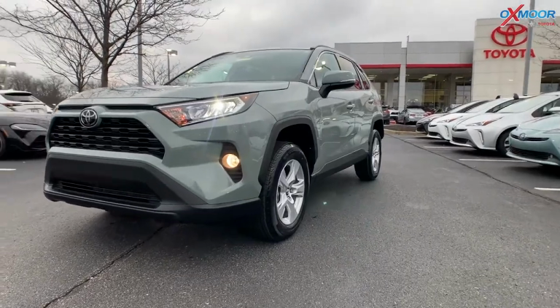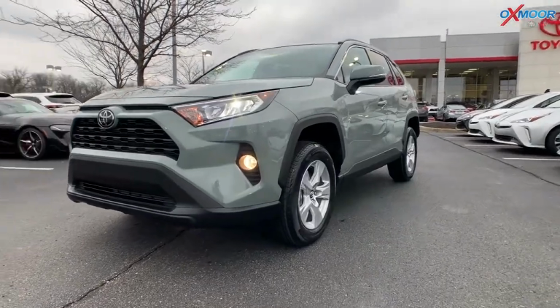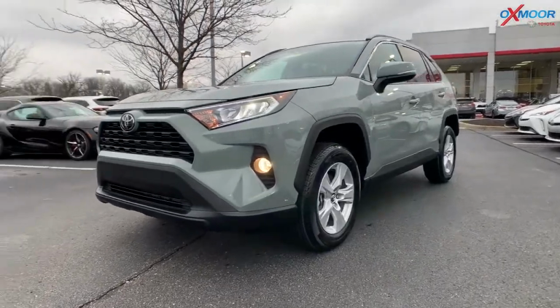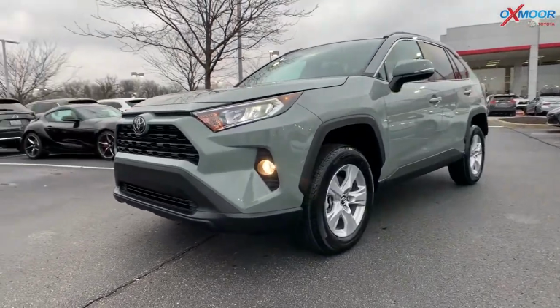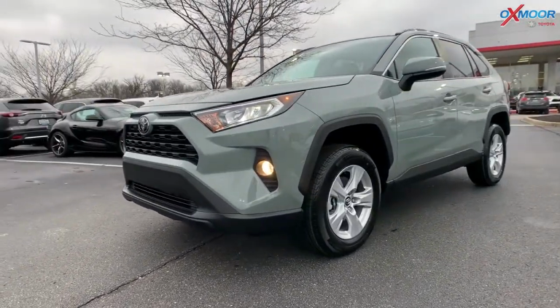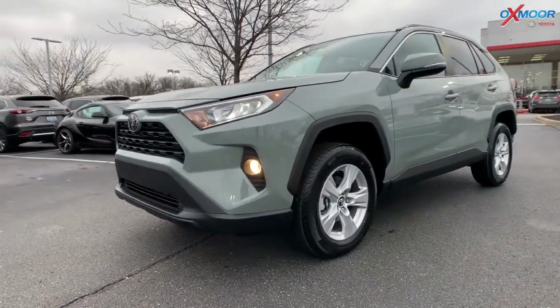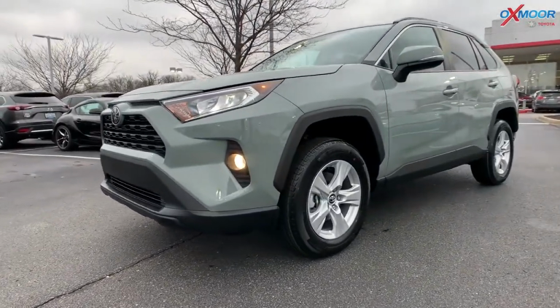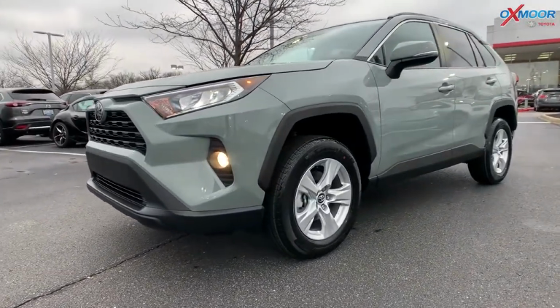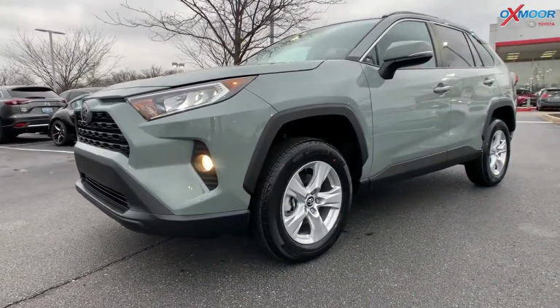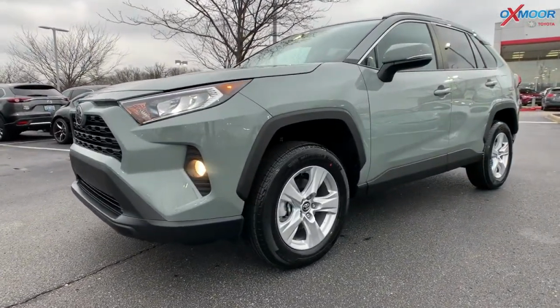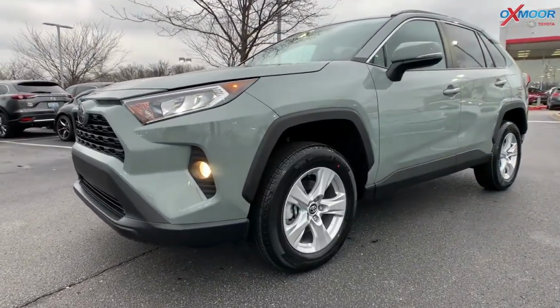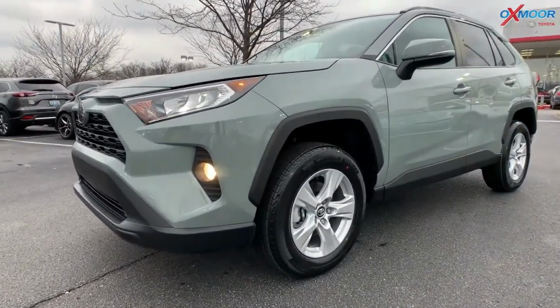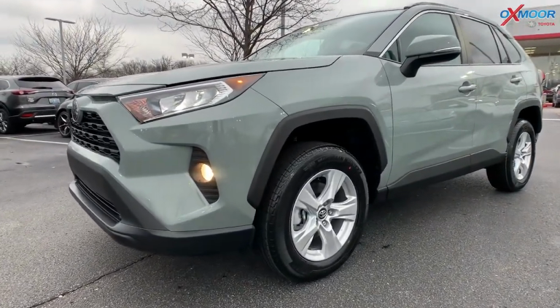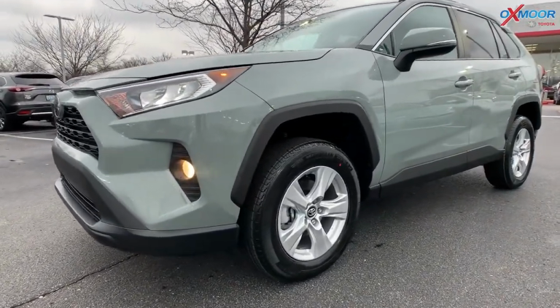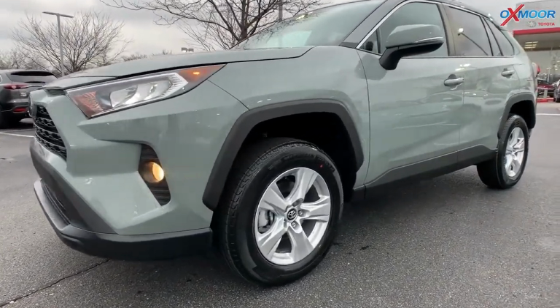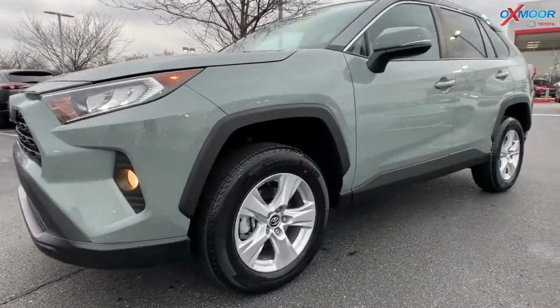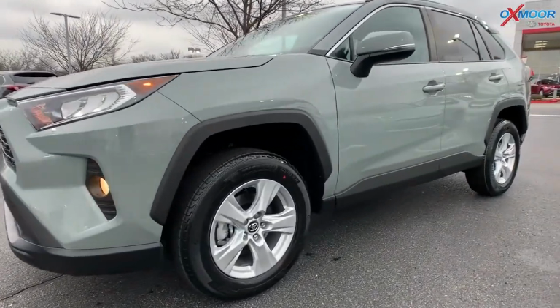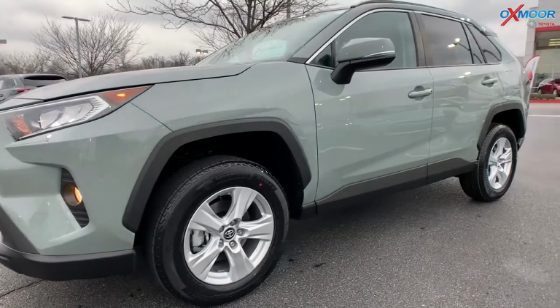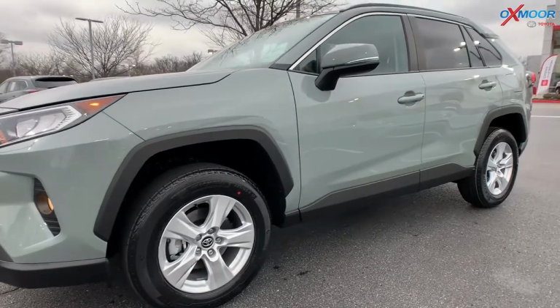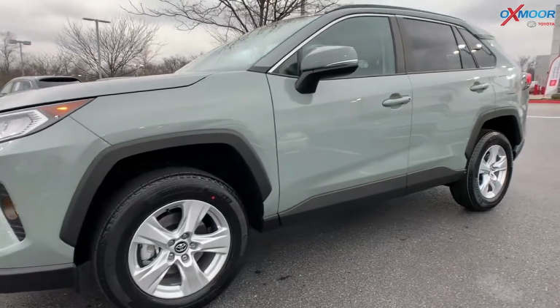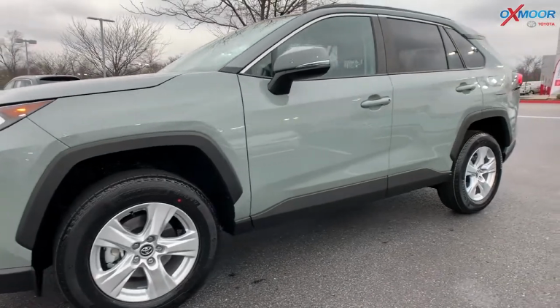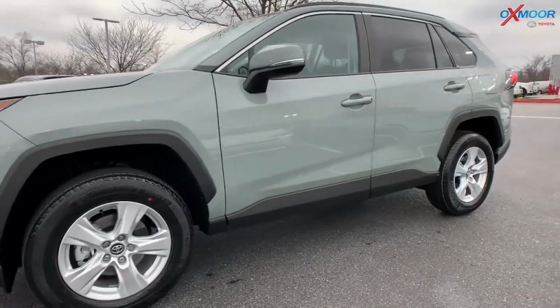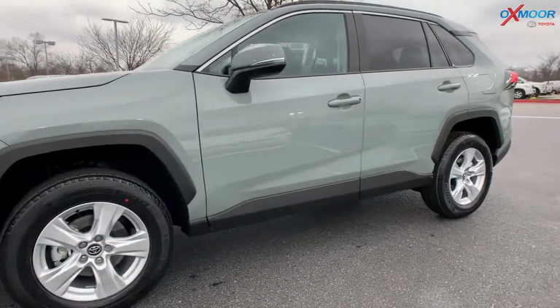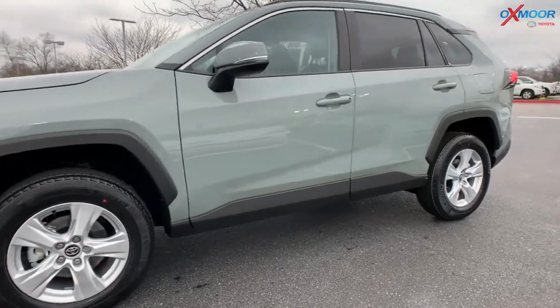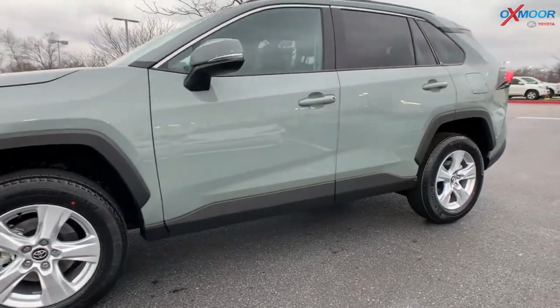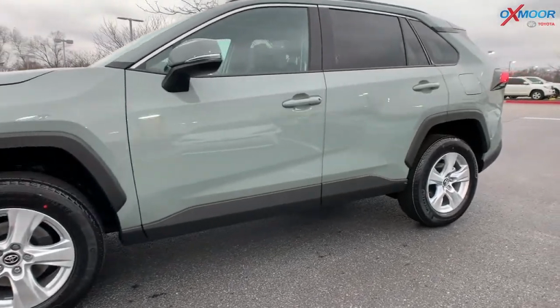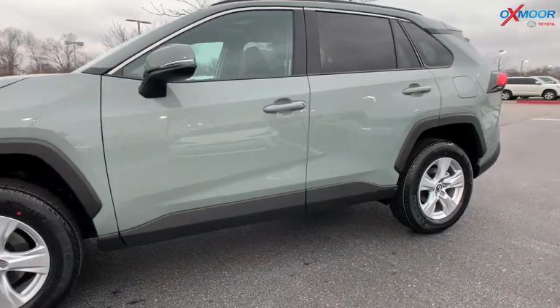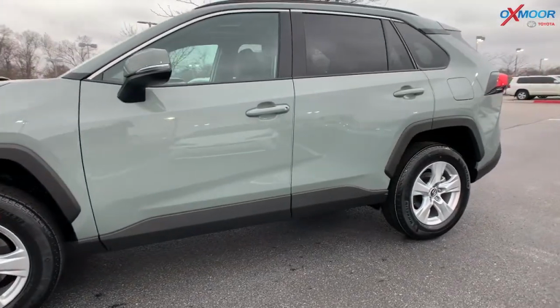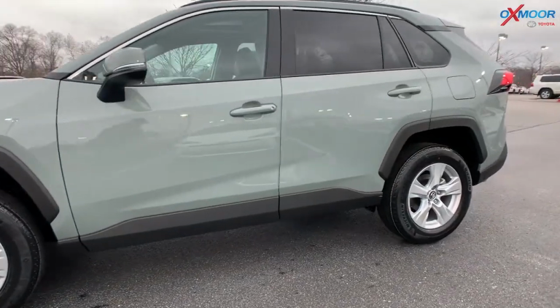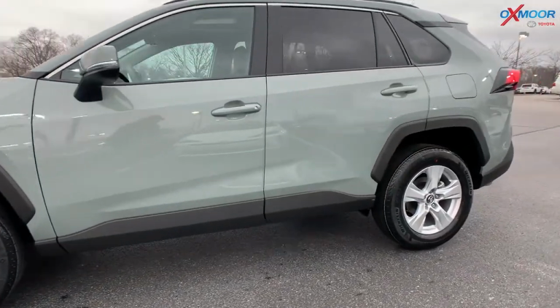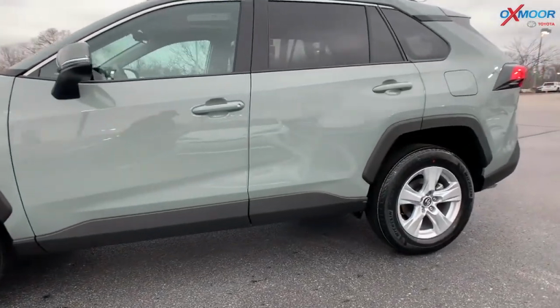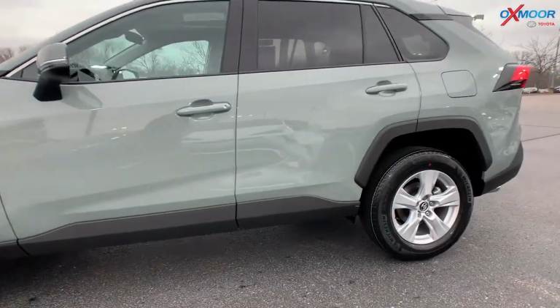You do have LED daylight running lights — you have them on the headlights and the rear lights. You've got your alloy wheels.